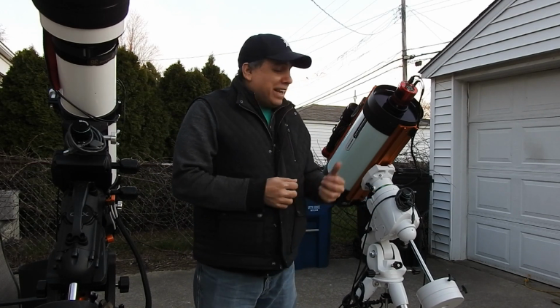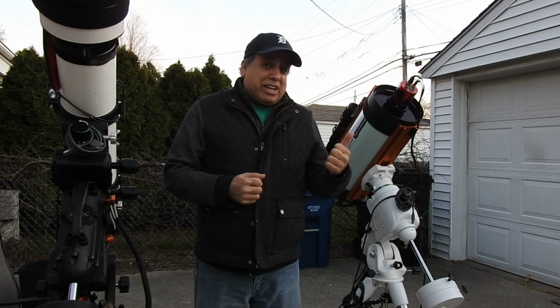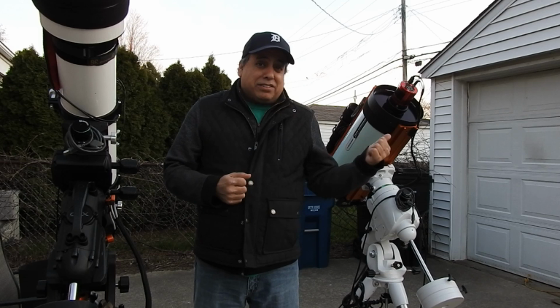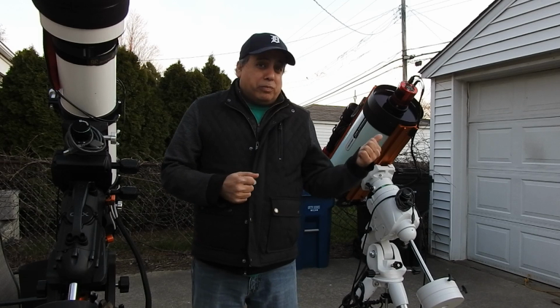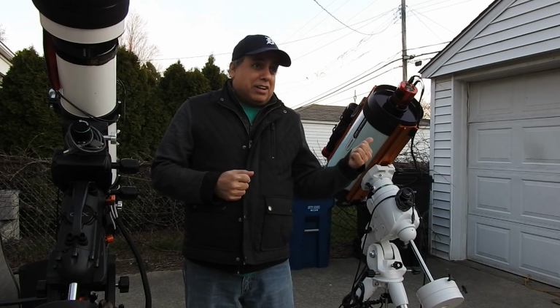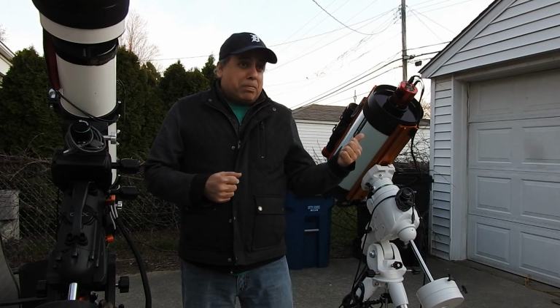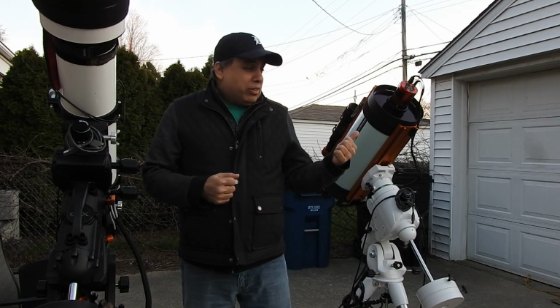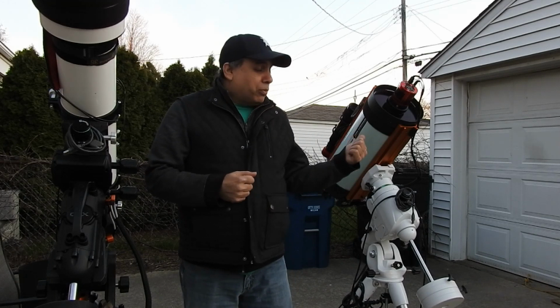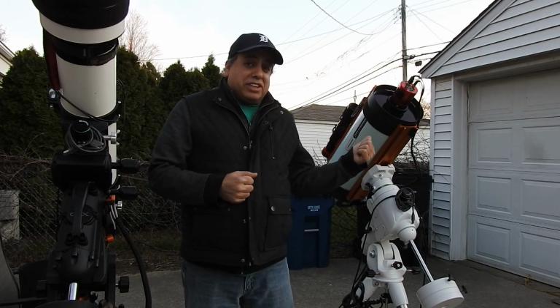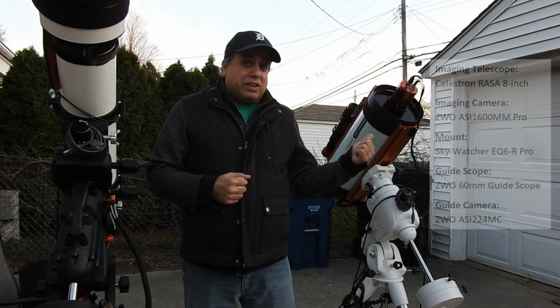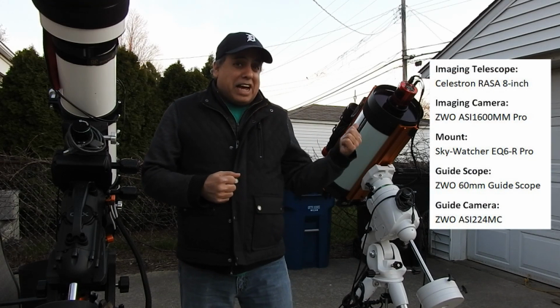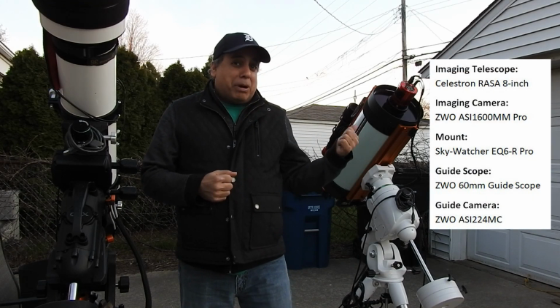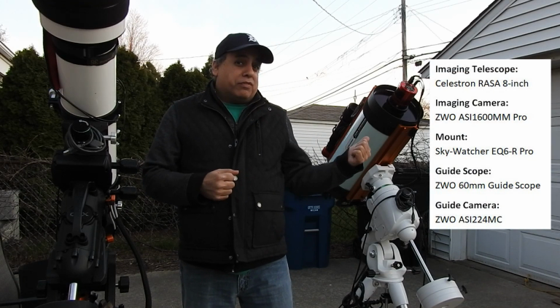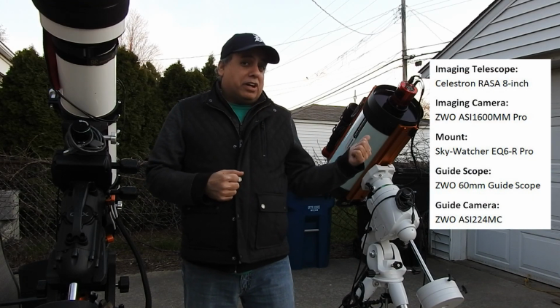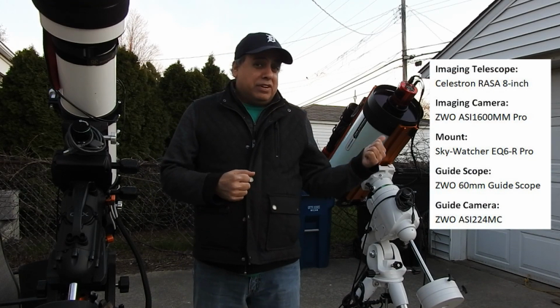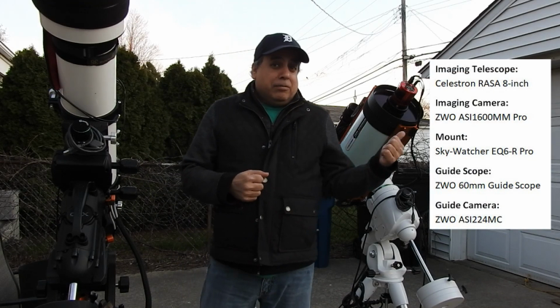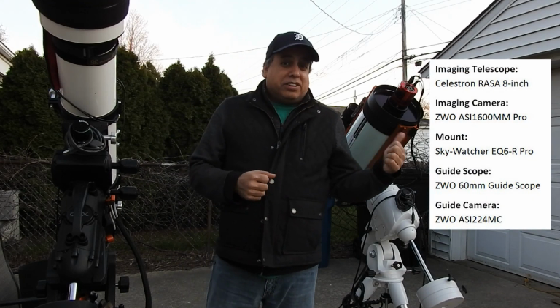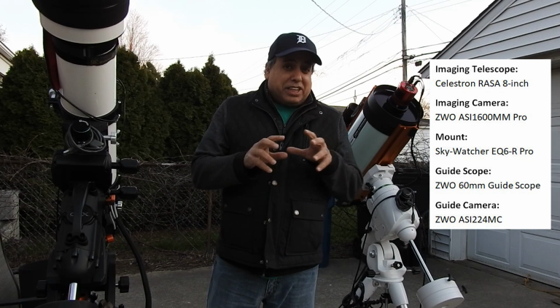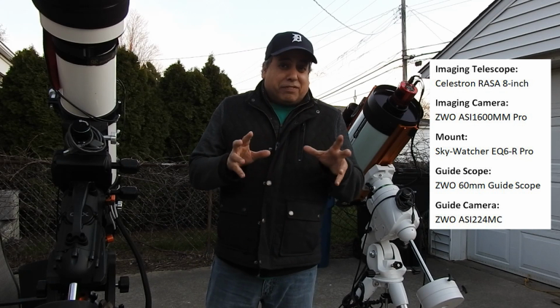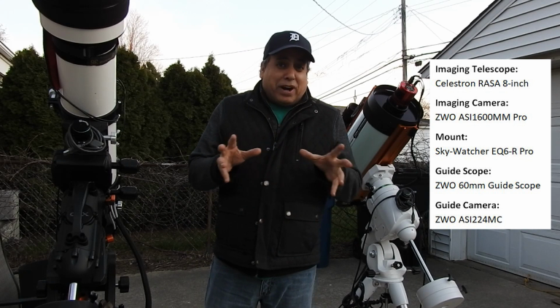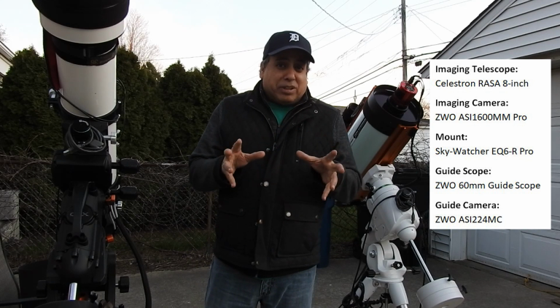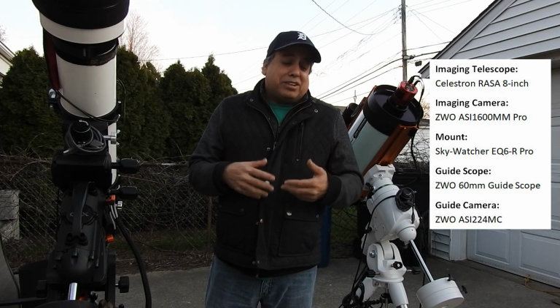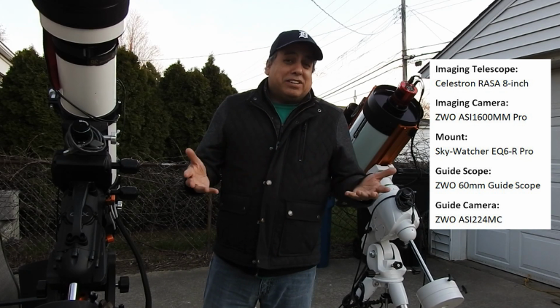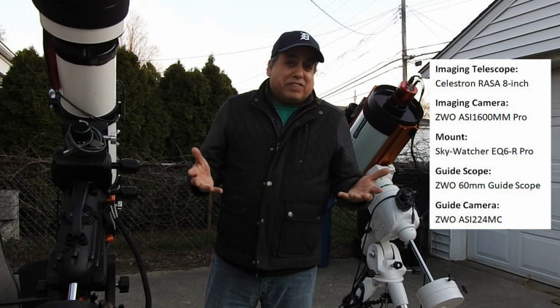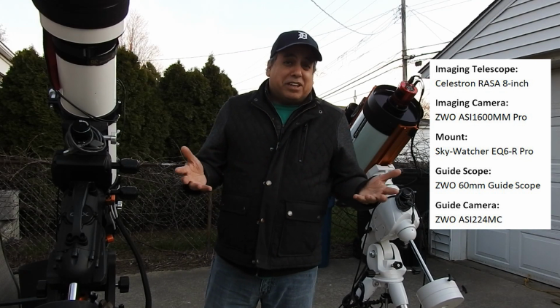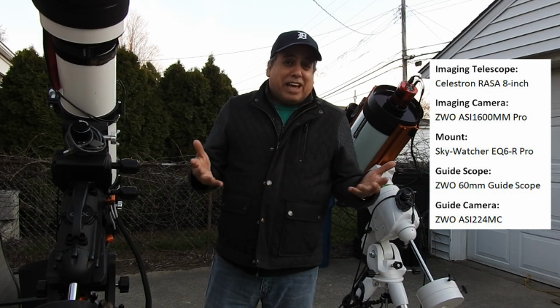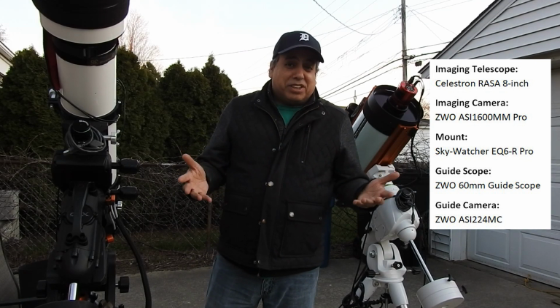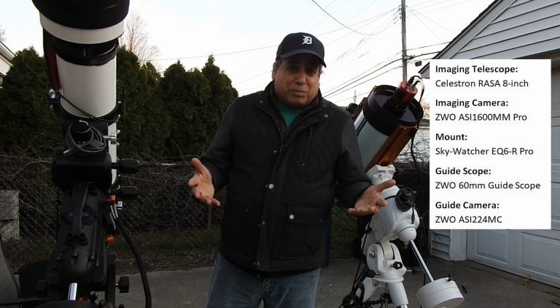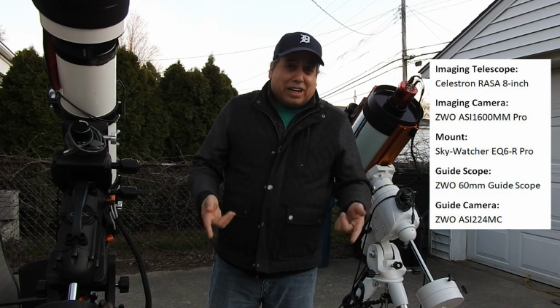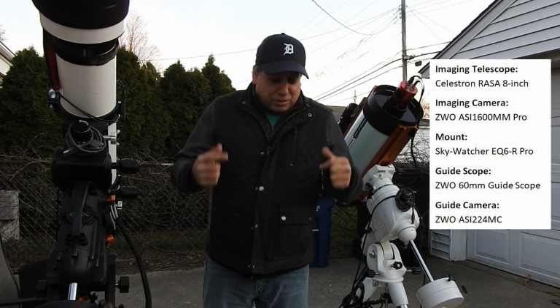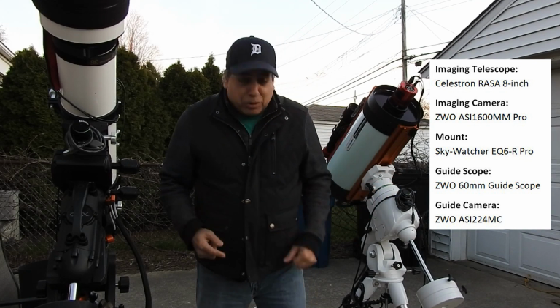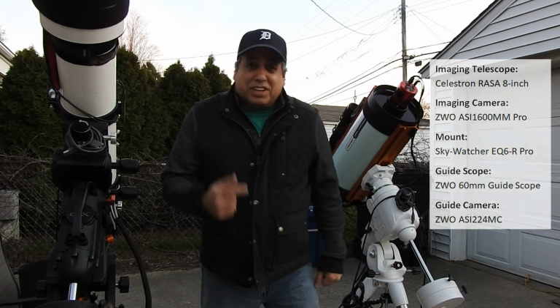My telescope — the Rossi — is not powerful enough to see the different fragments. I just want to see if it's going to be that much dimmer or not. We'll see.